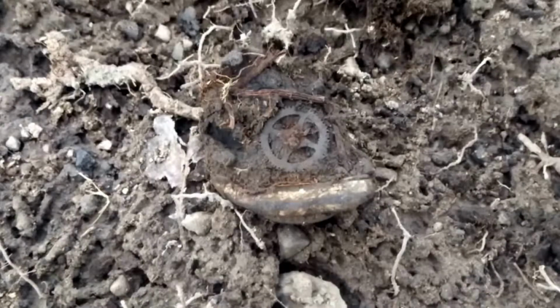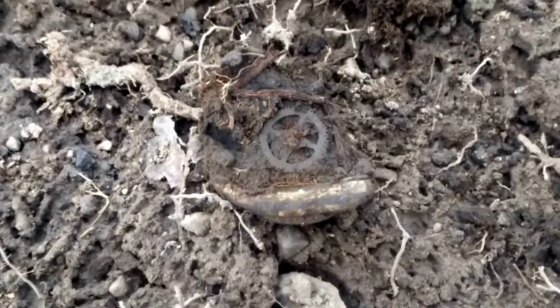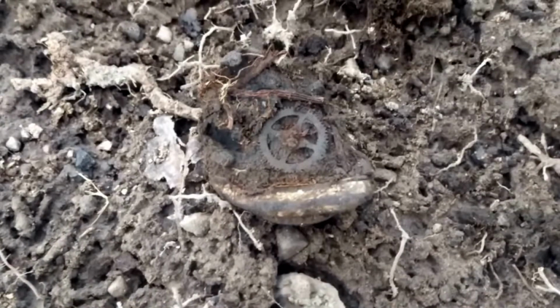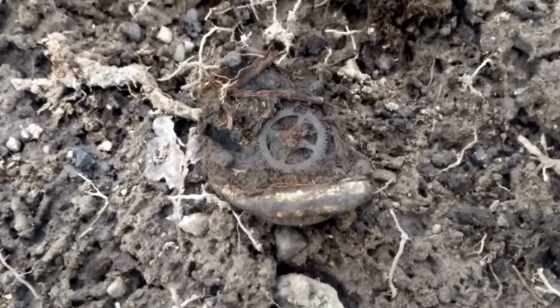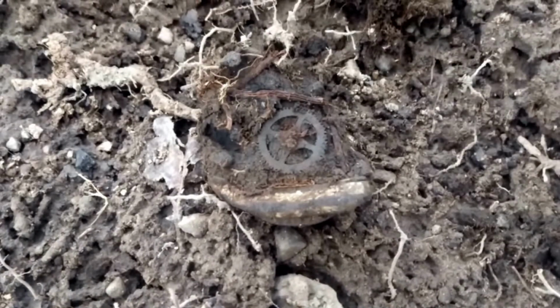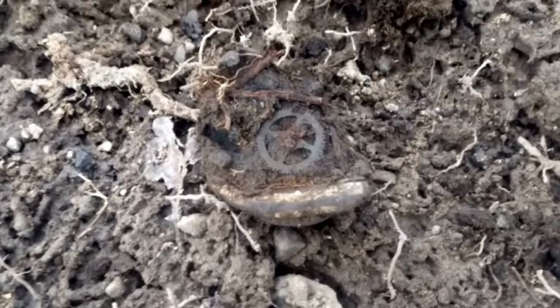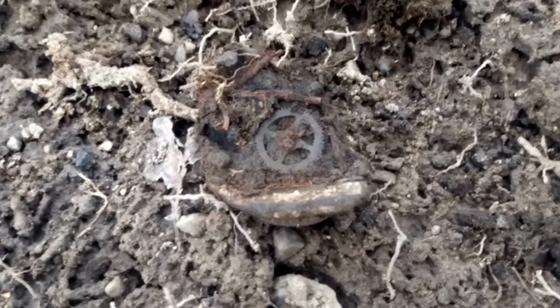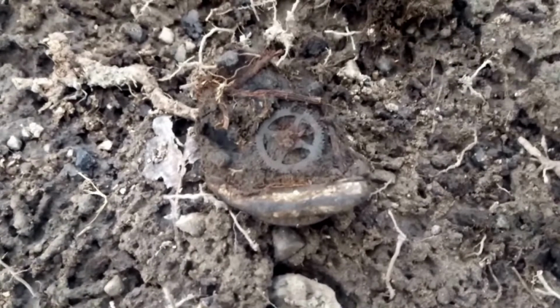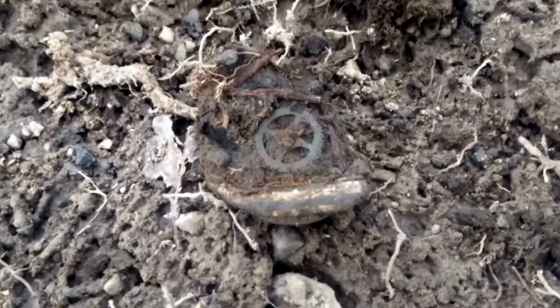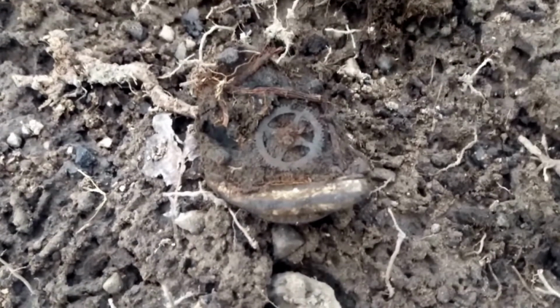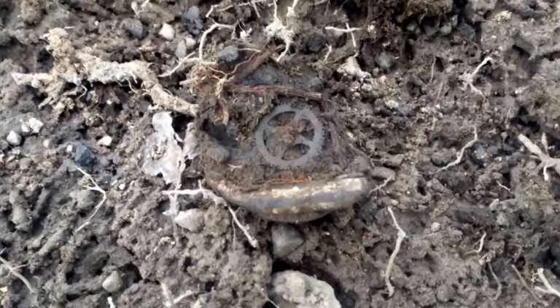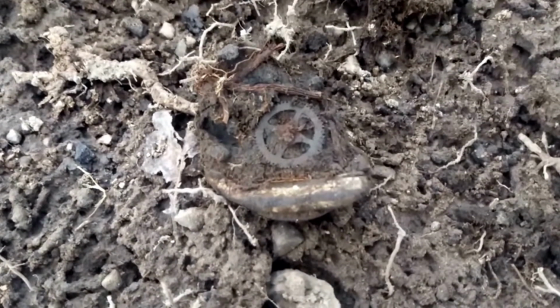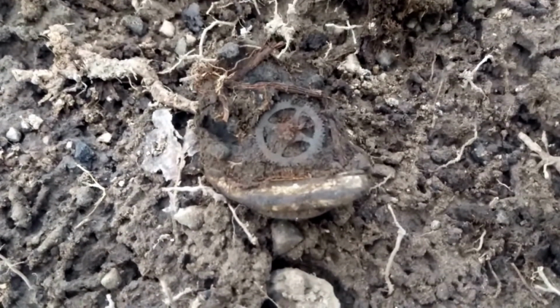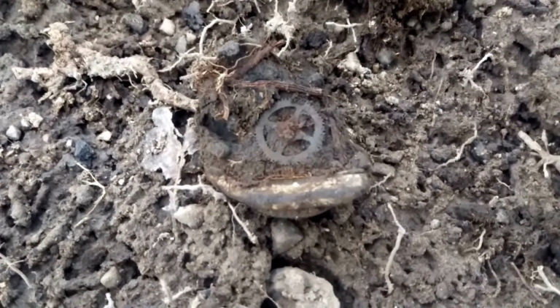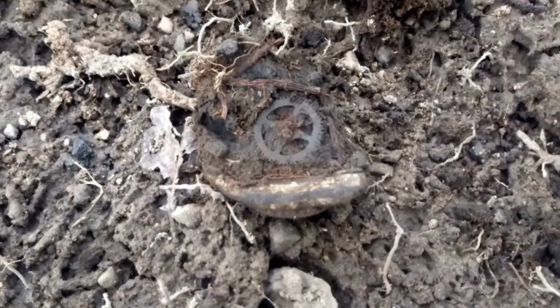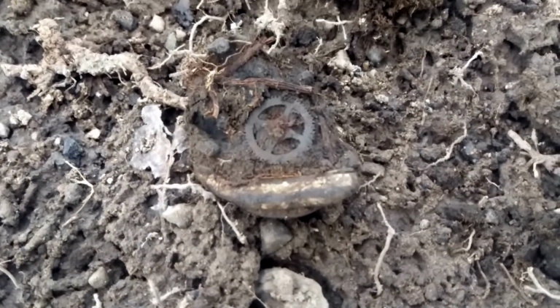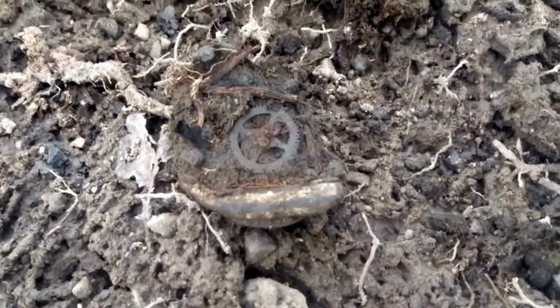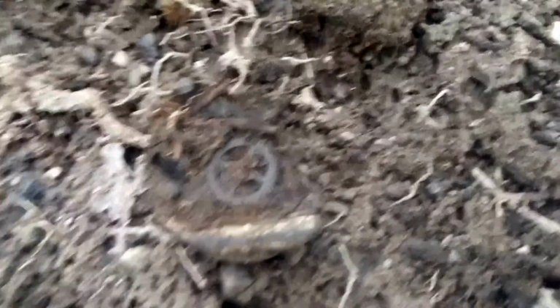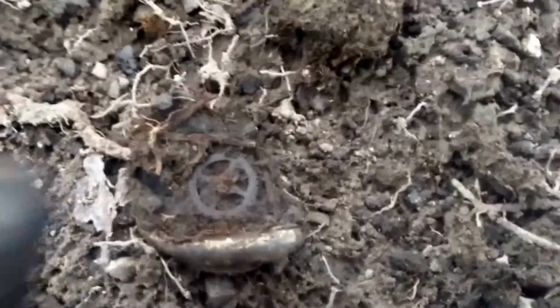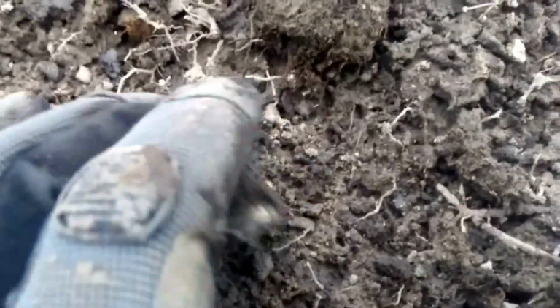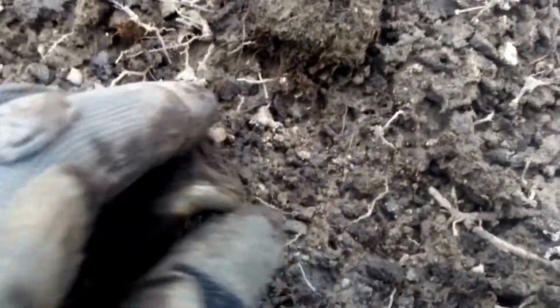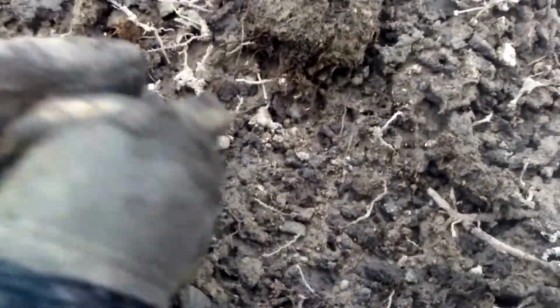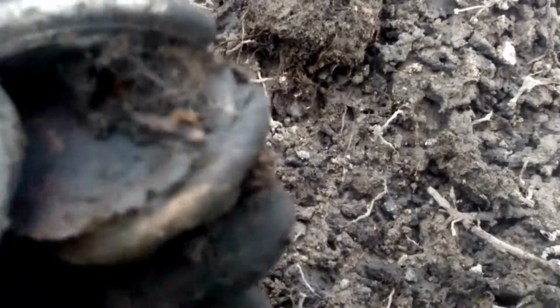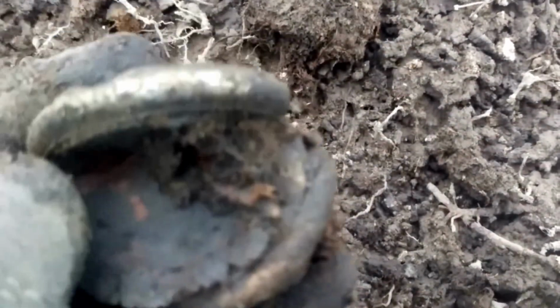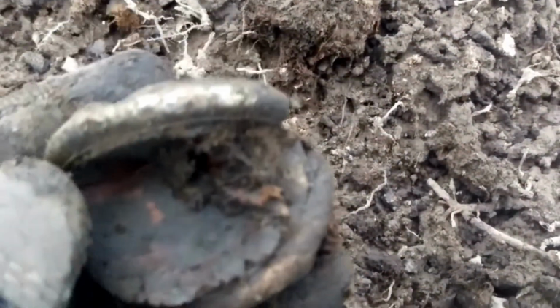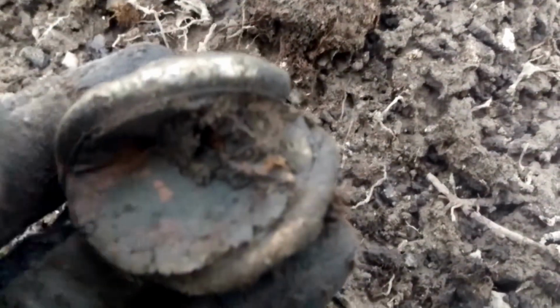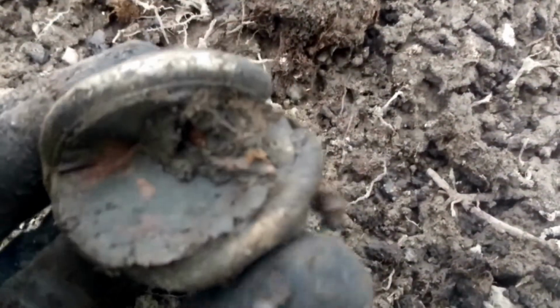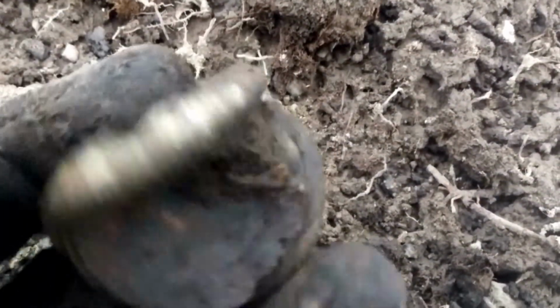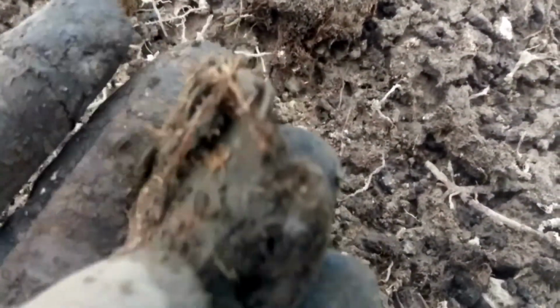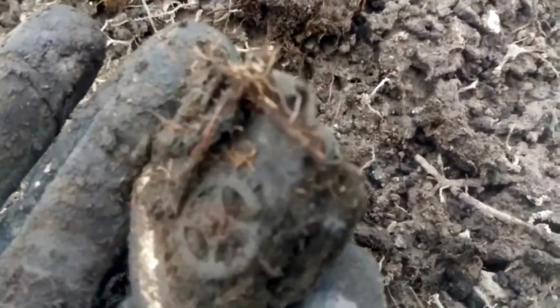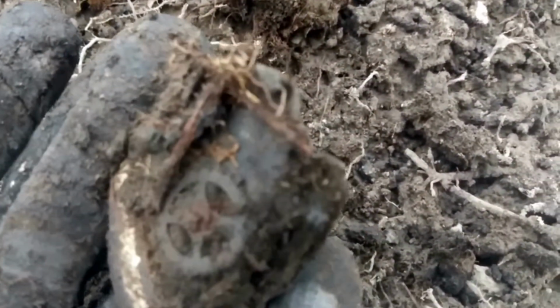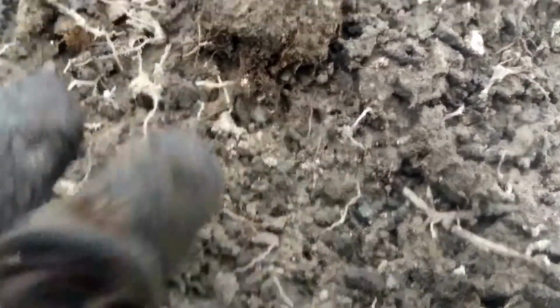Here are two more interesting finds. This is kind of an interesting signal right near the top, like a 1232 or something. It looks like it's an old watch — you can see the gears in it still.